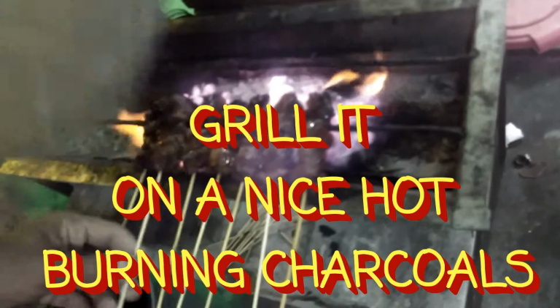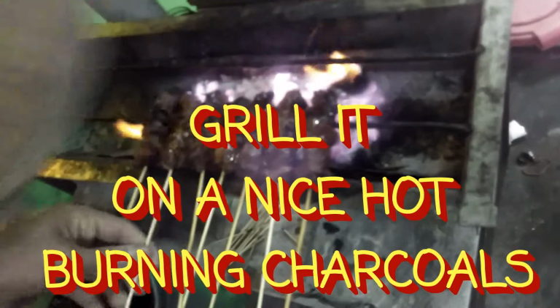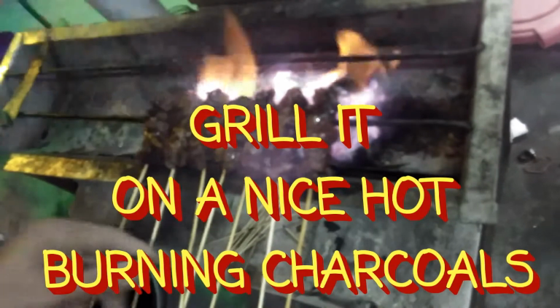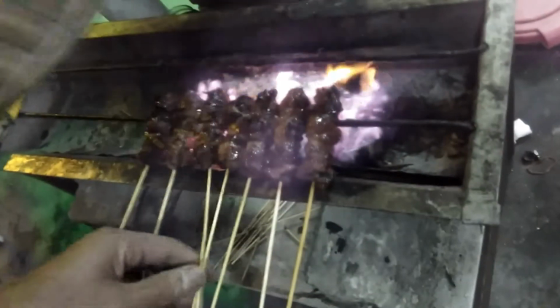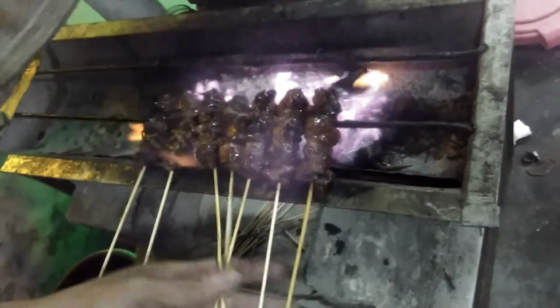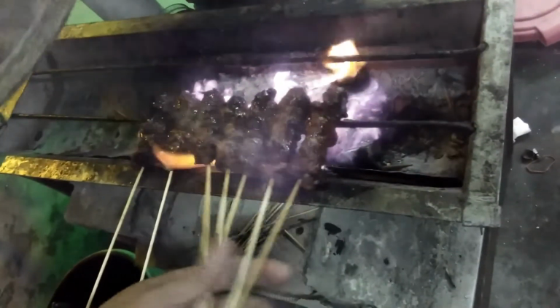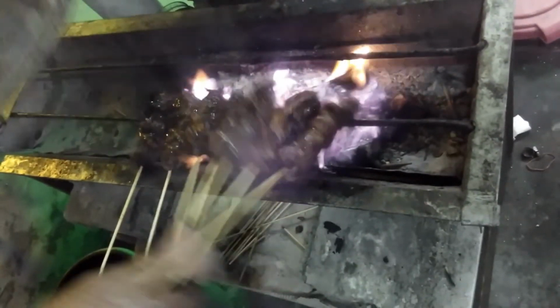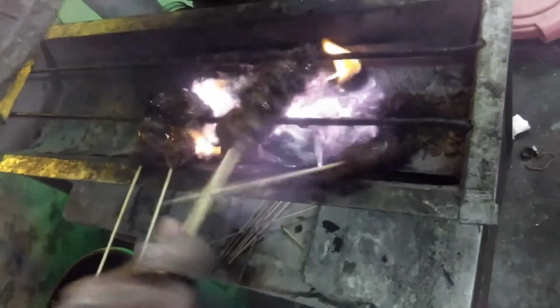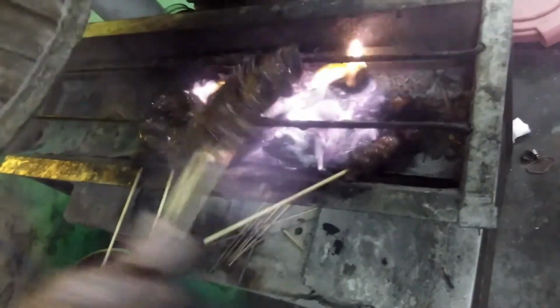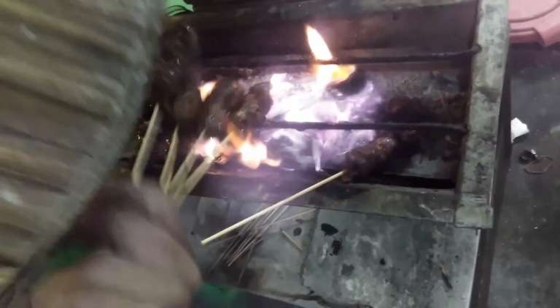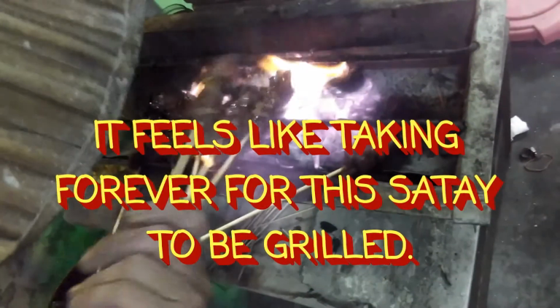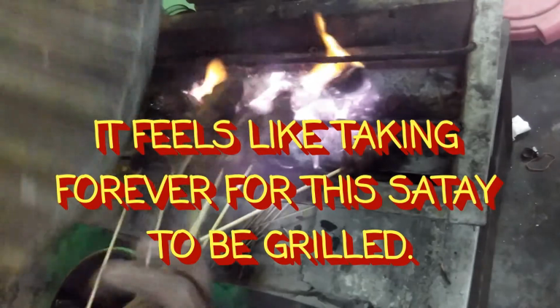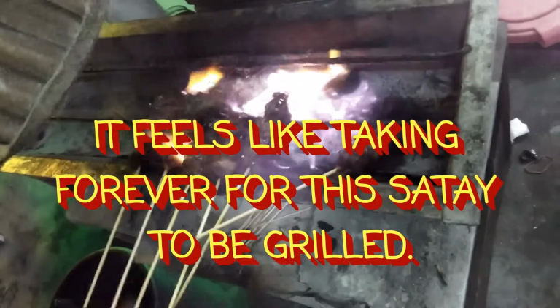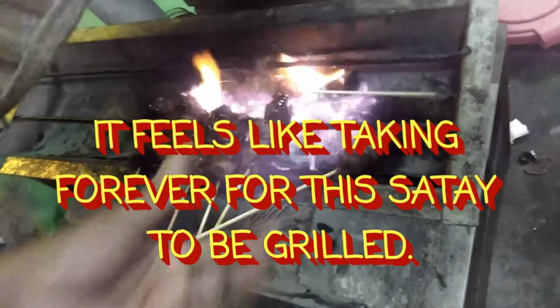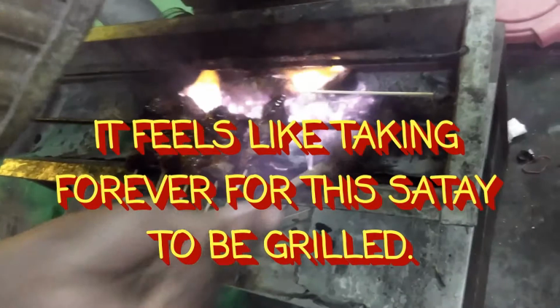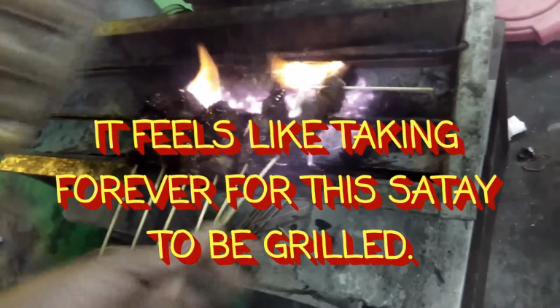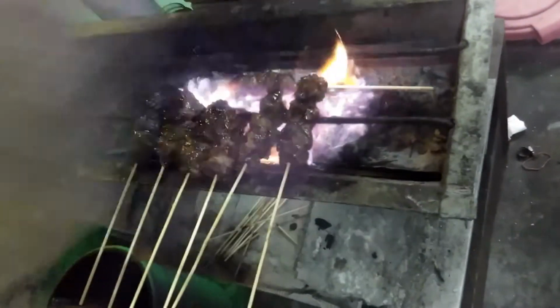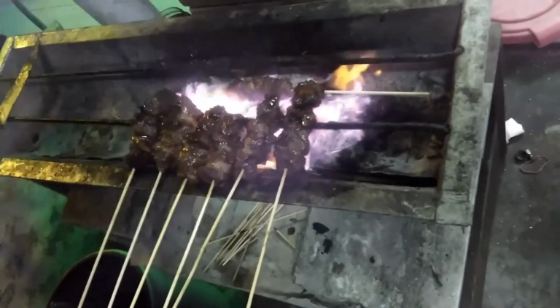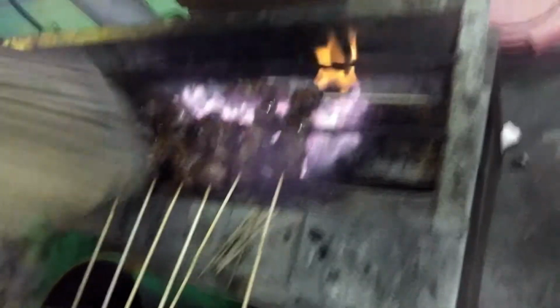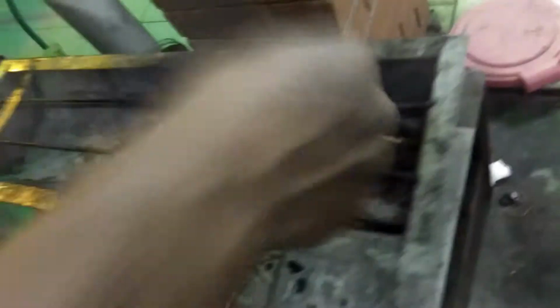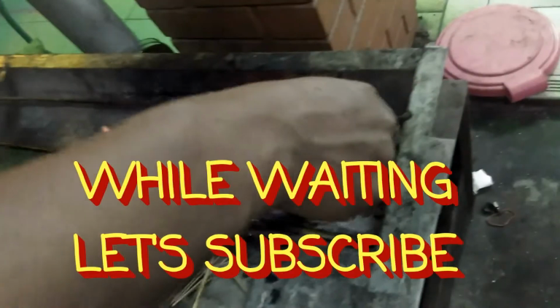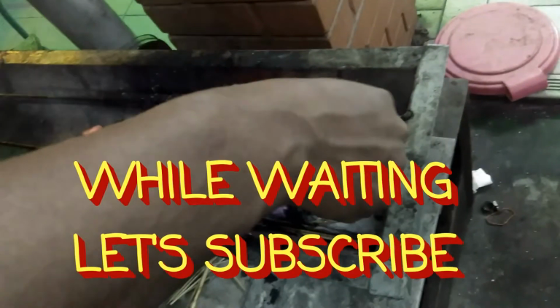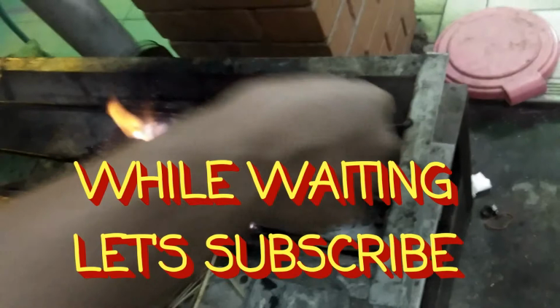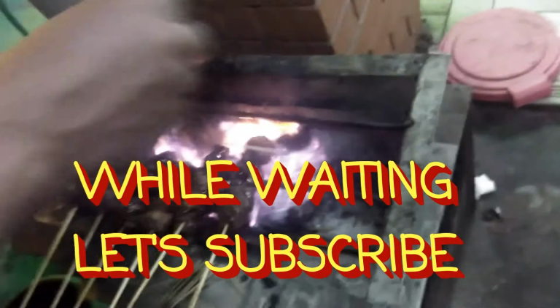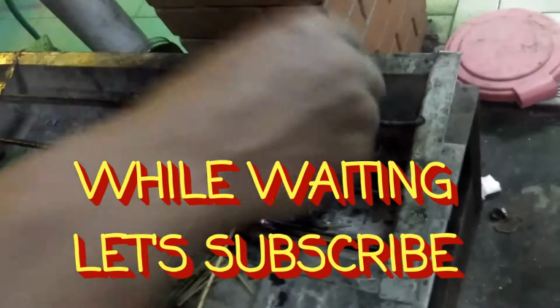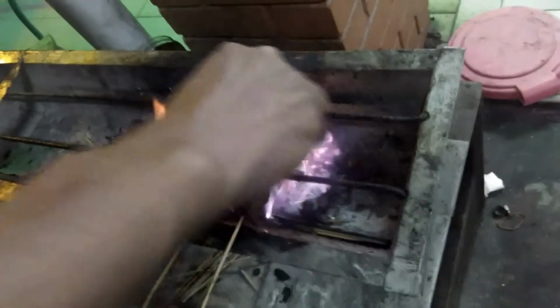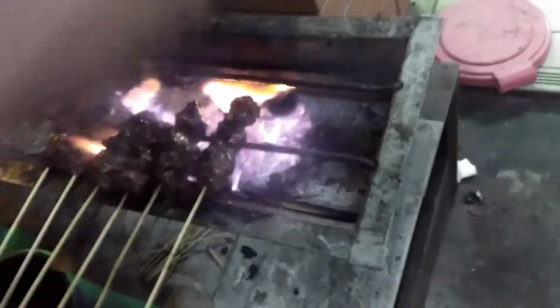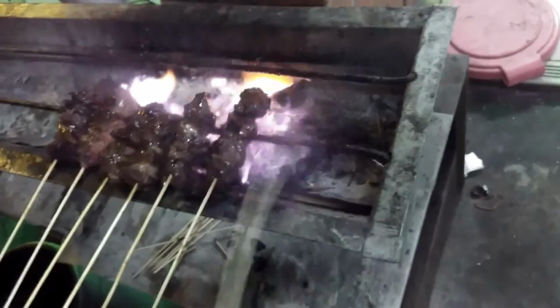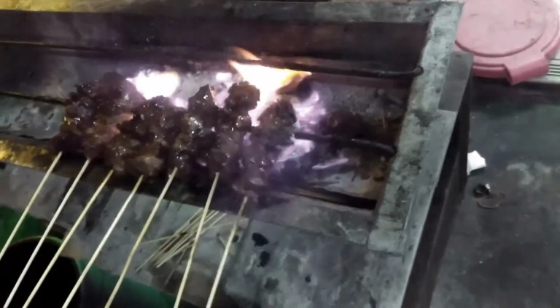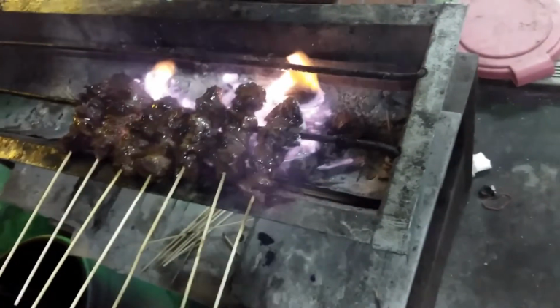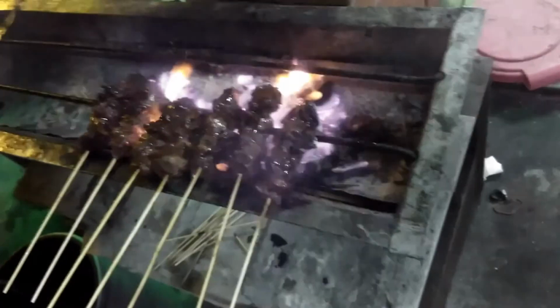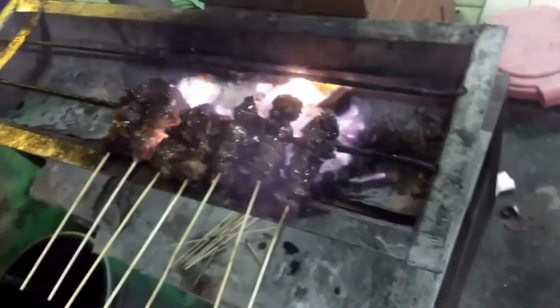Before that, you have to prepare all your charcoal and burn it. For a couple of hours, so you have a nice hot burnt charcoal ready for the grilling part.